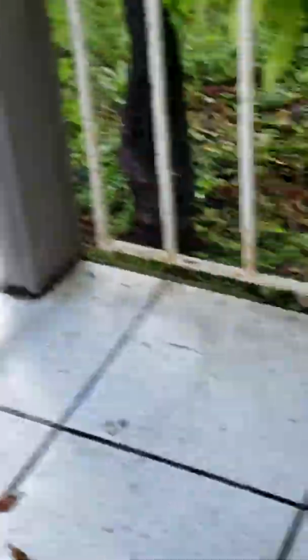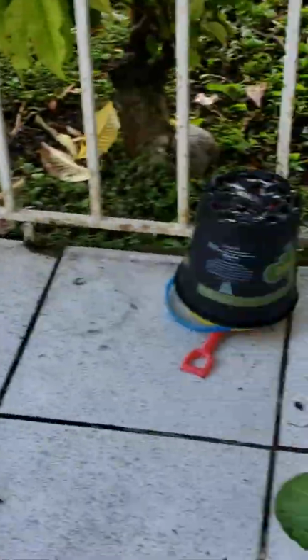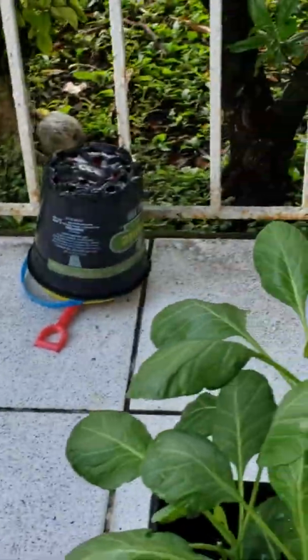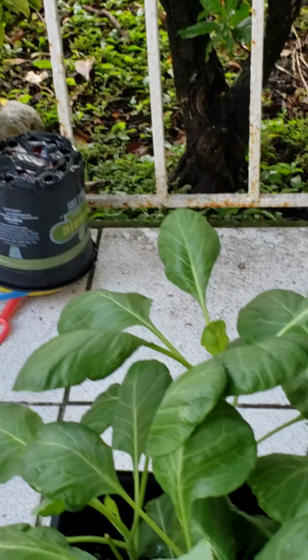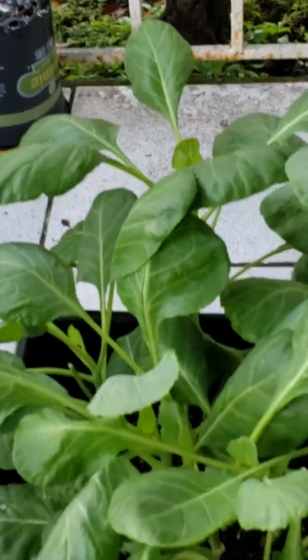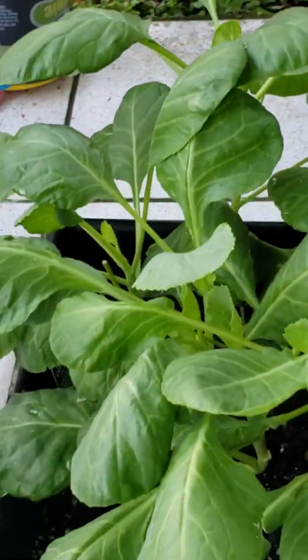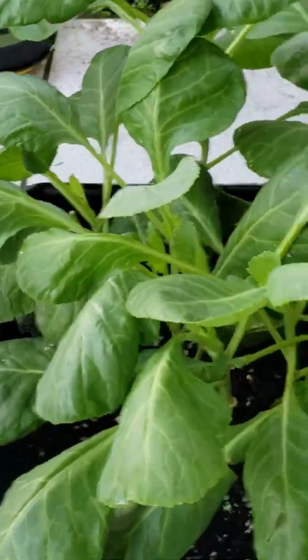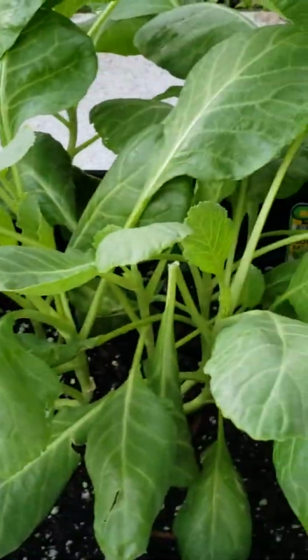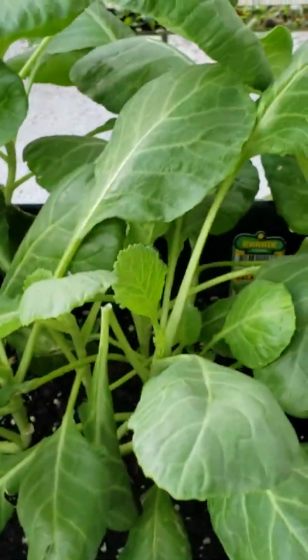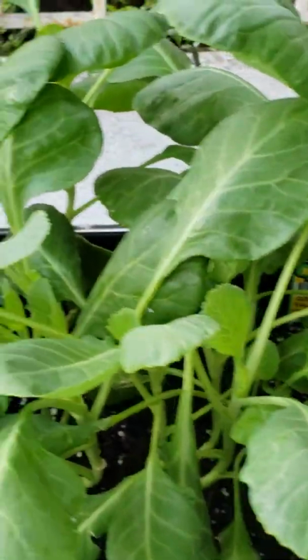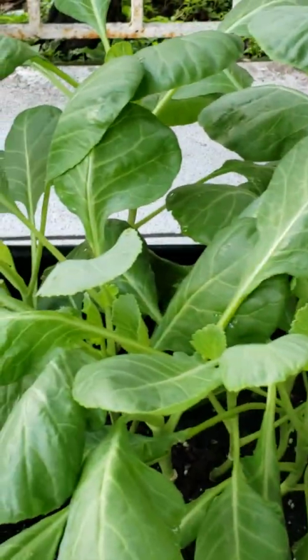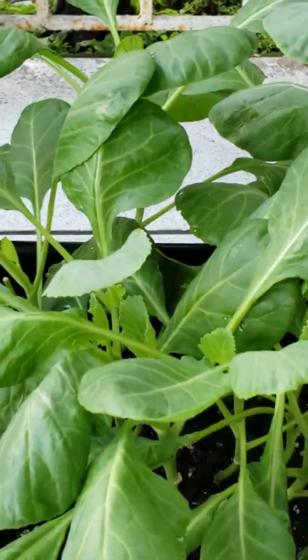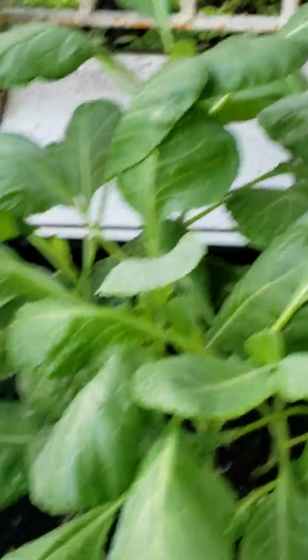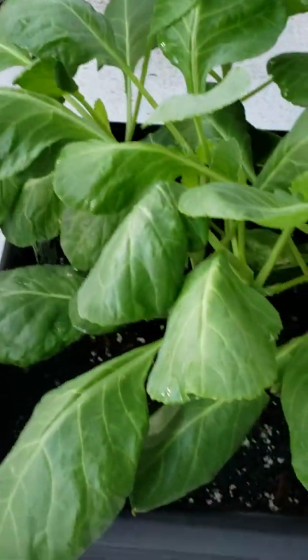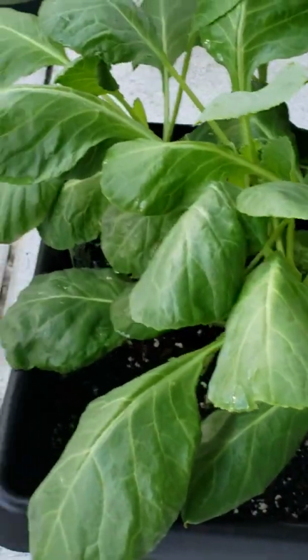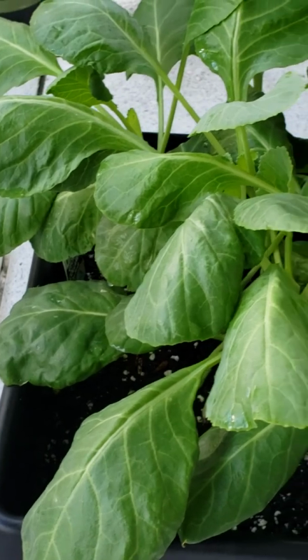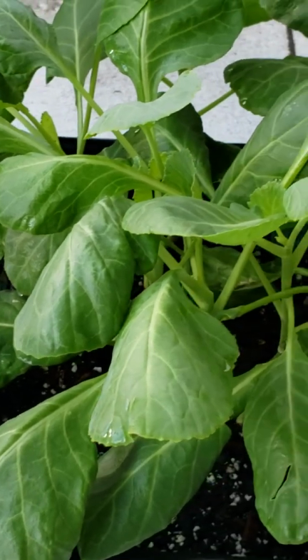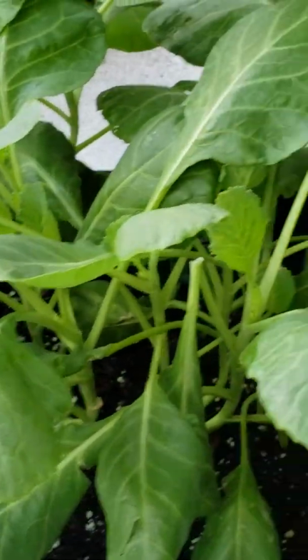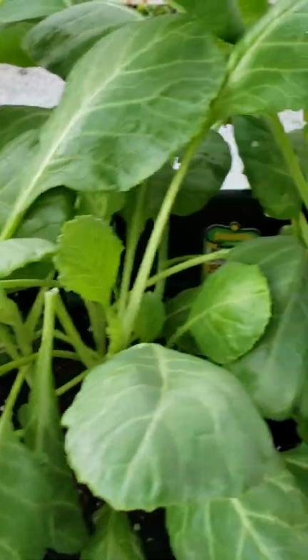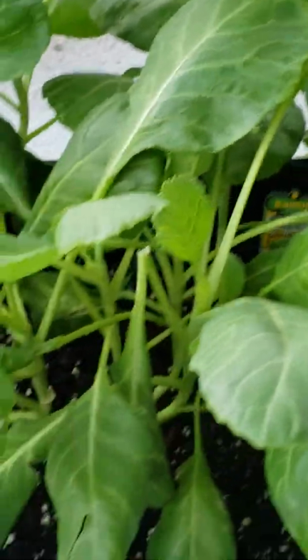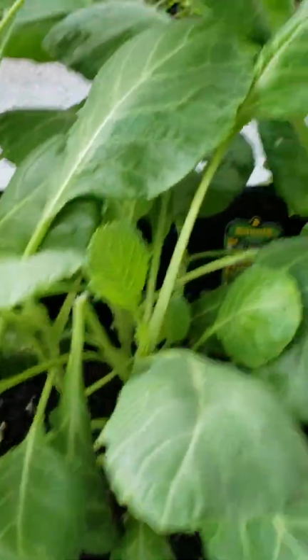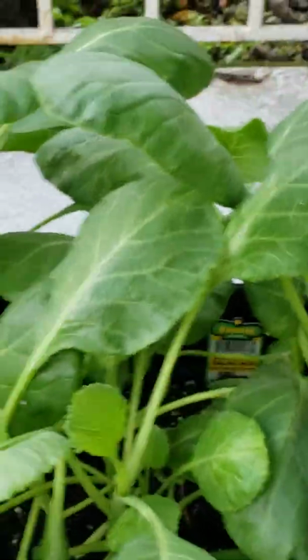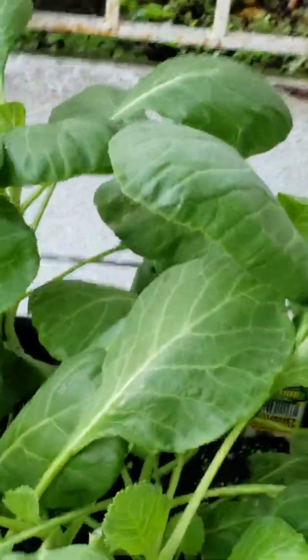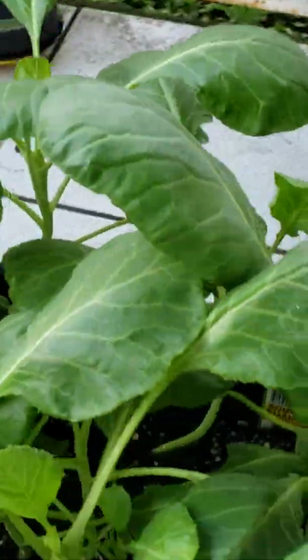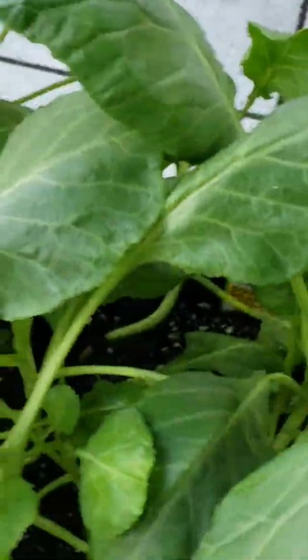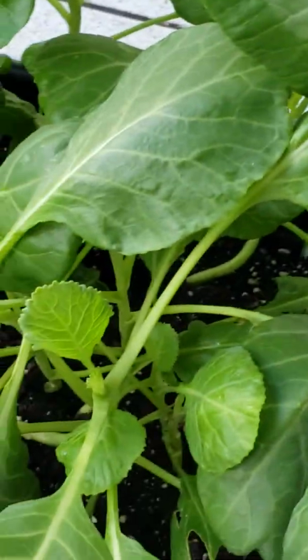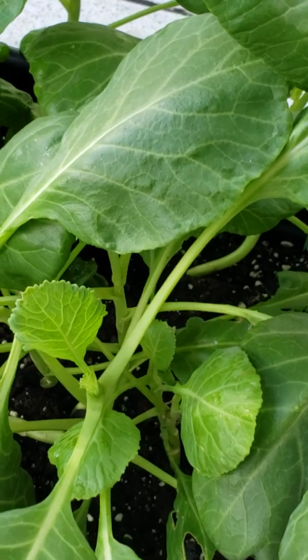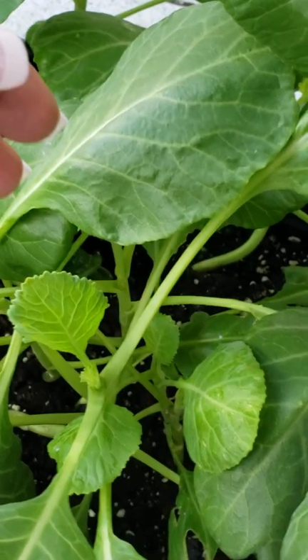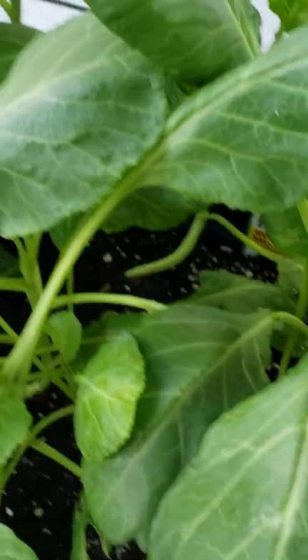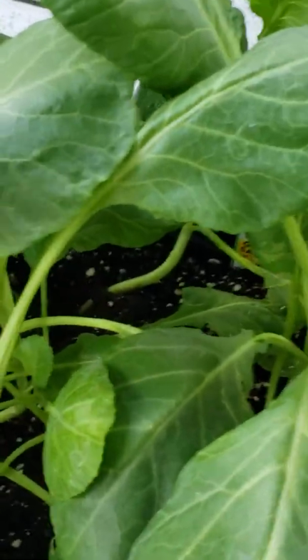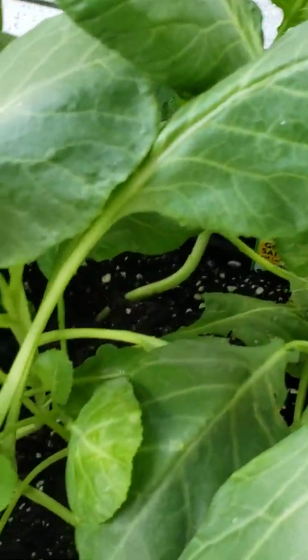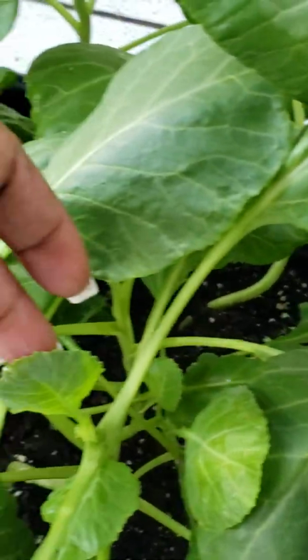And our collard greens — these are our four-weekers. I see some new leaves here. Wonderful.